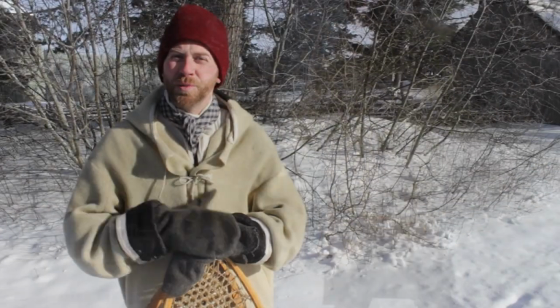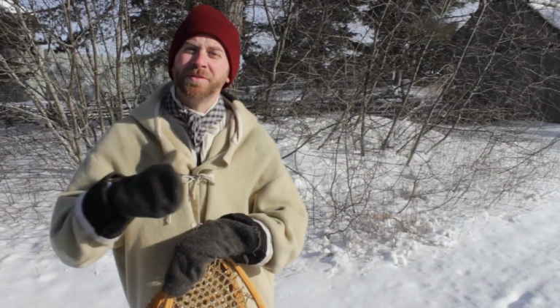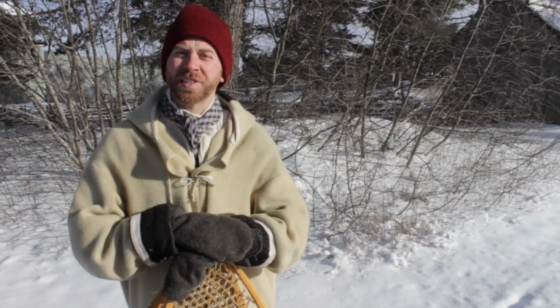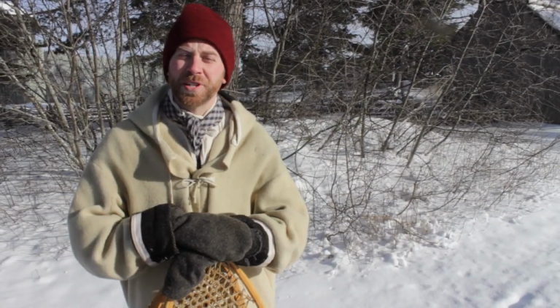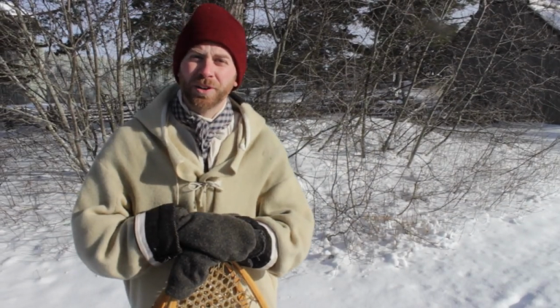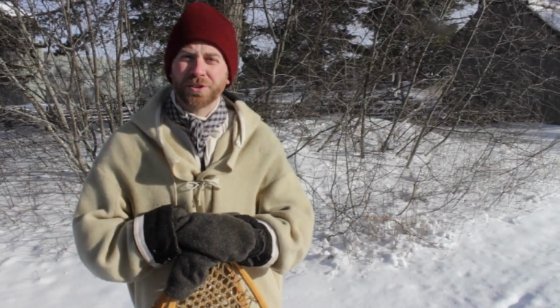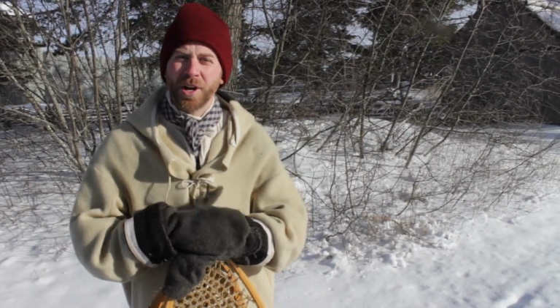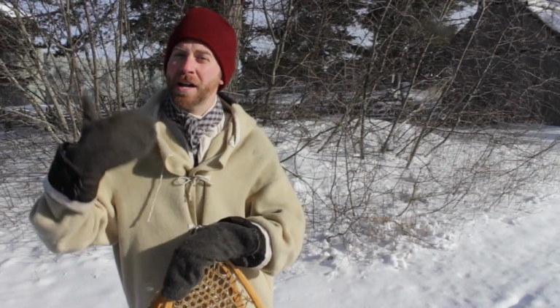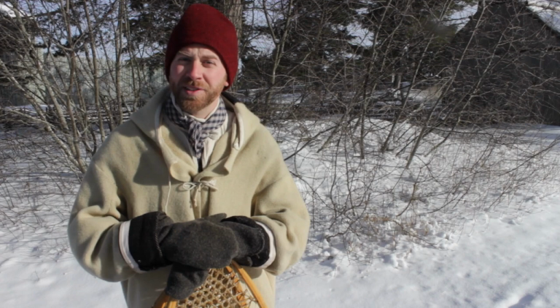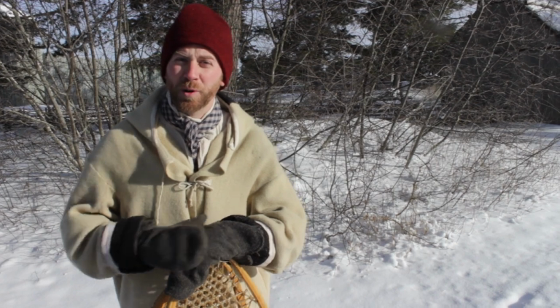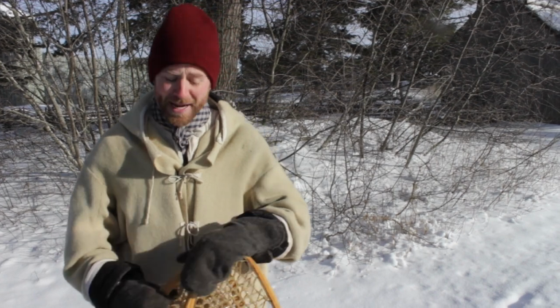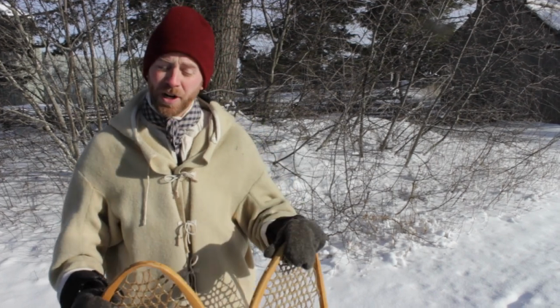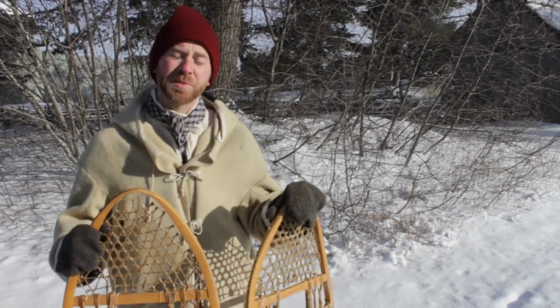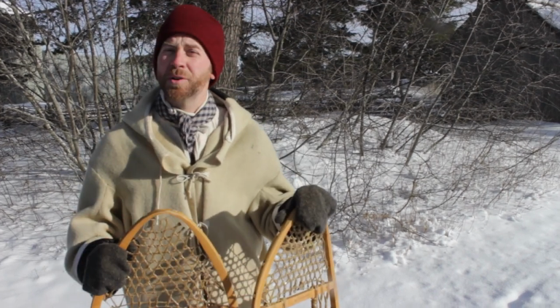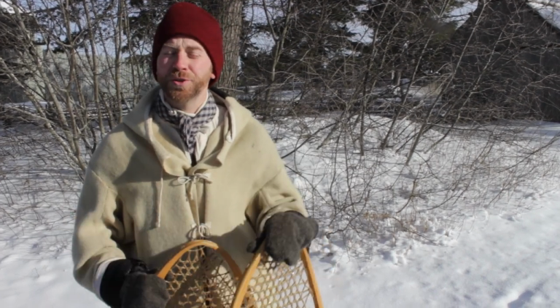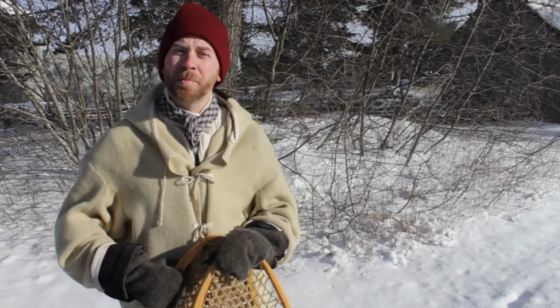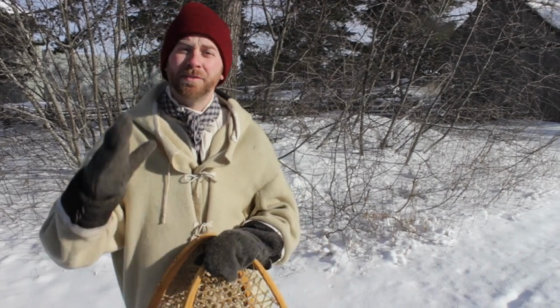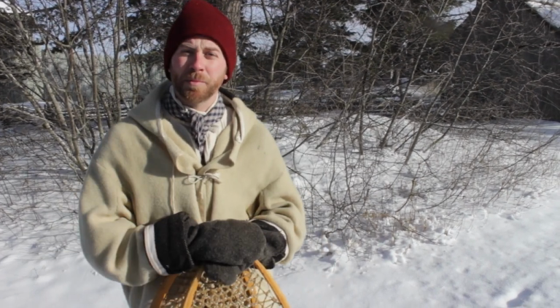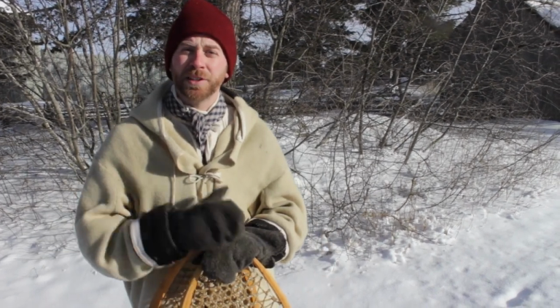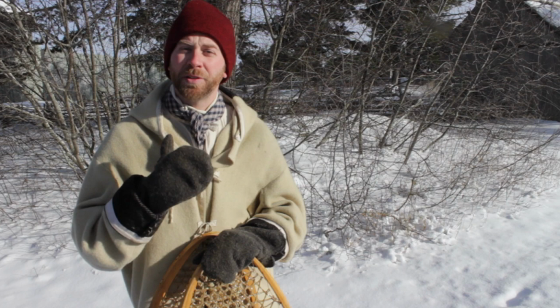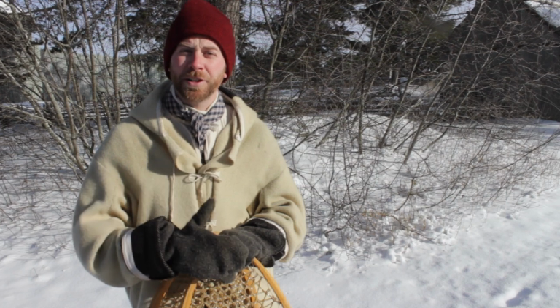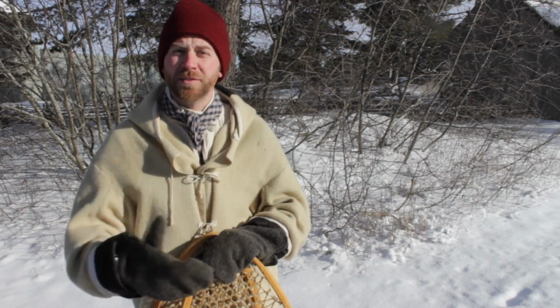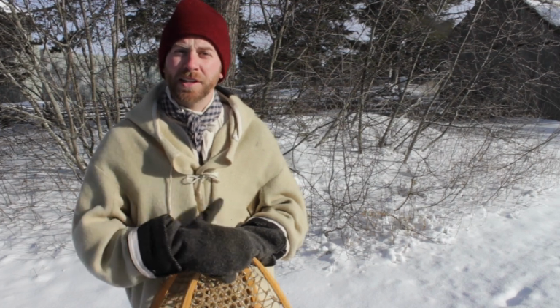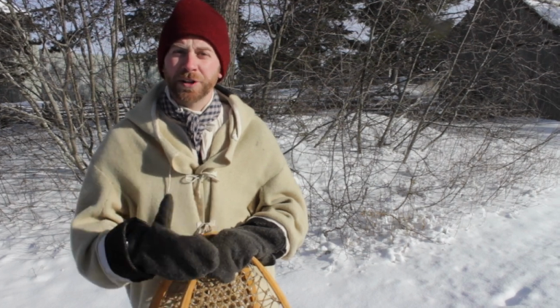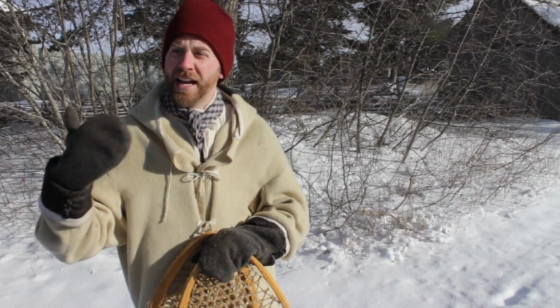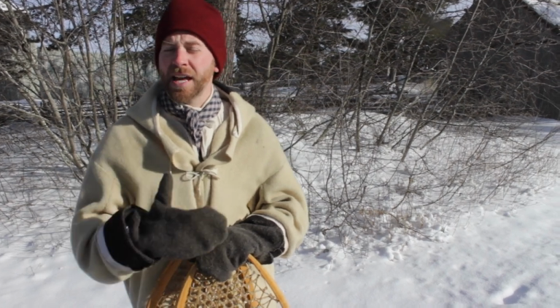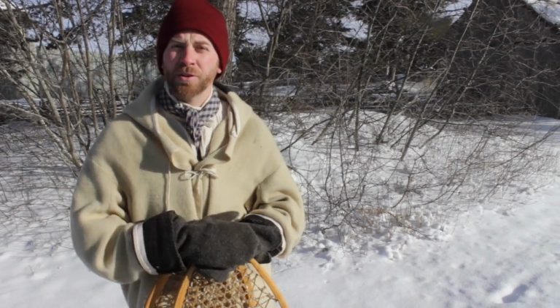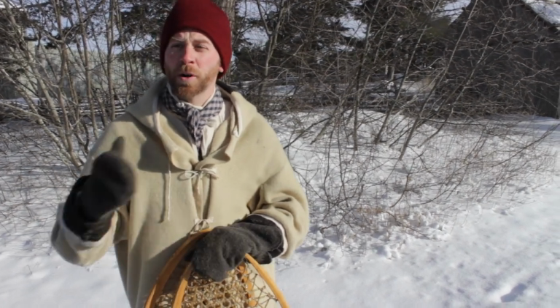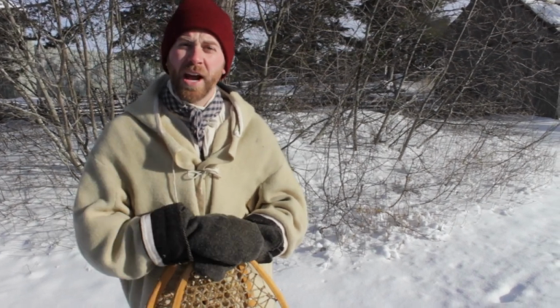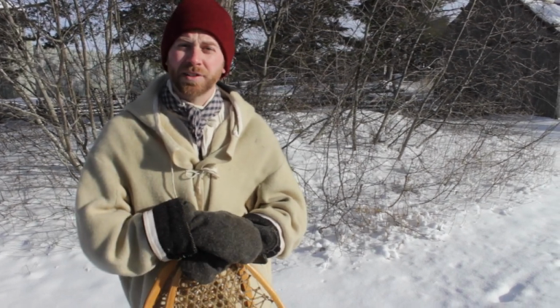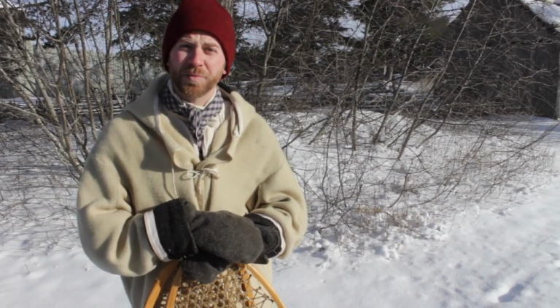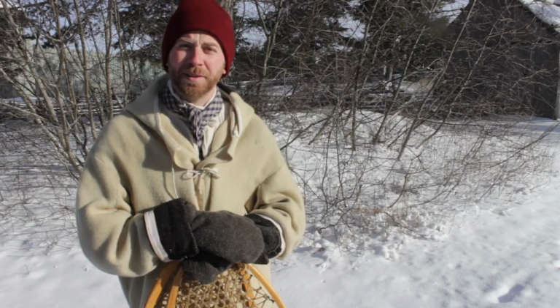When you come and visit us in the summertime here at Colonial Michilimackinac, we may not be talking as much about snowshoes, but you'll still have a great opportunity to learn about the French, the Native Americans, the British, and how they came together and worked here at the Straits of Mackinac.